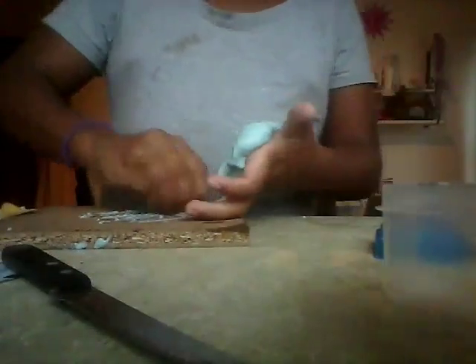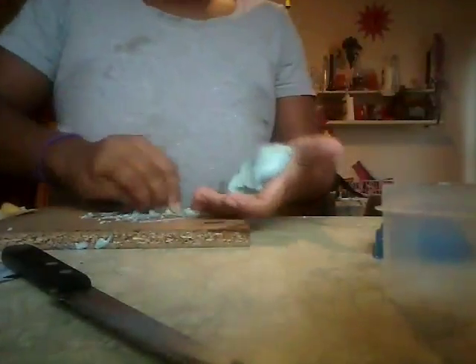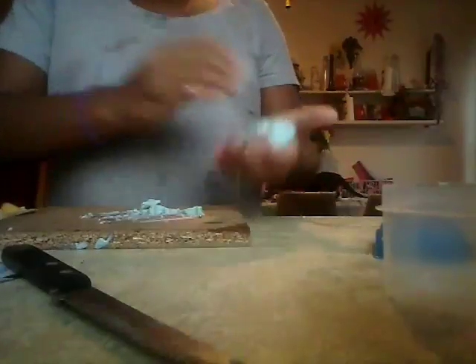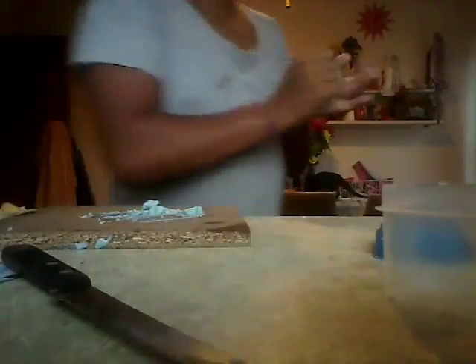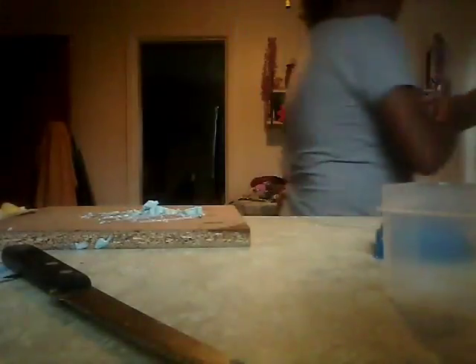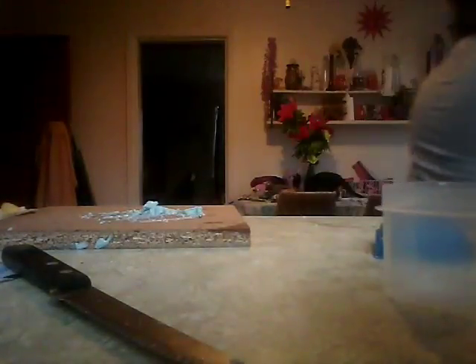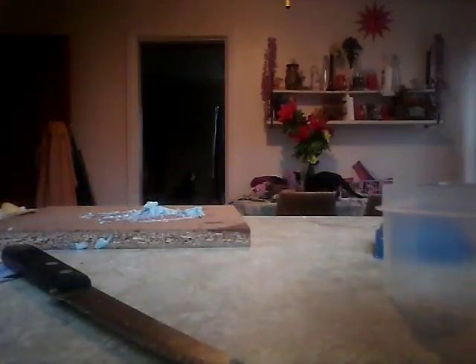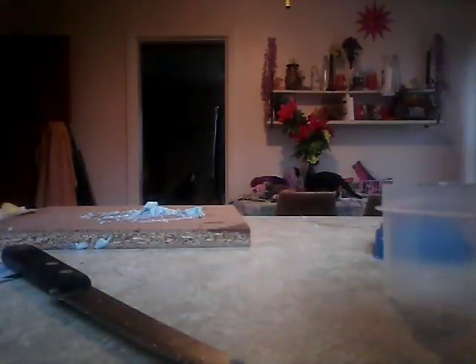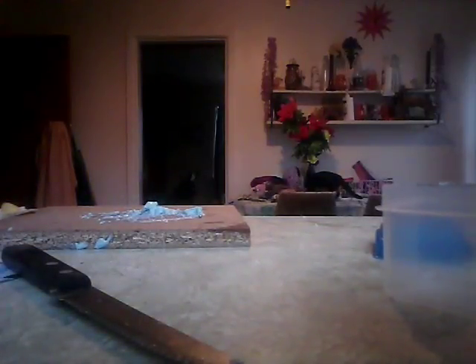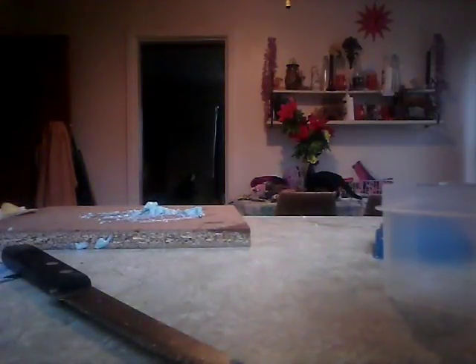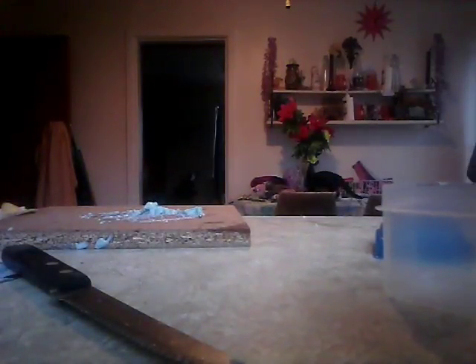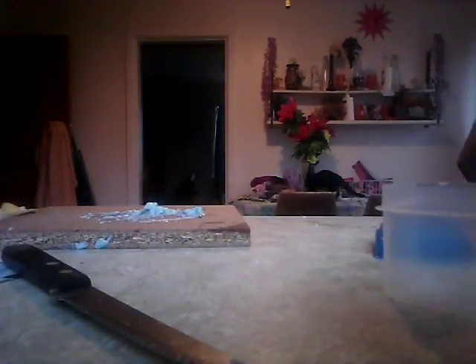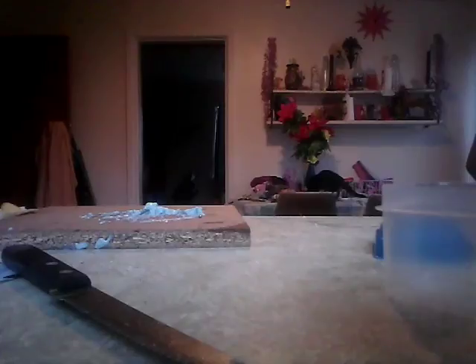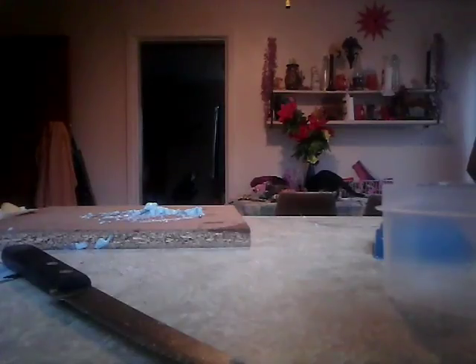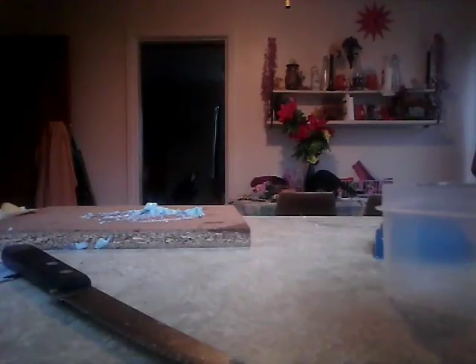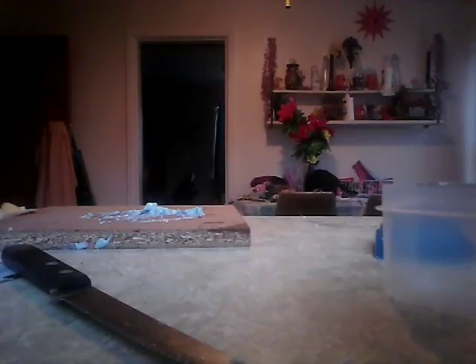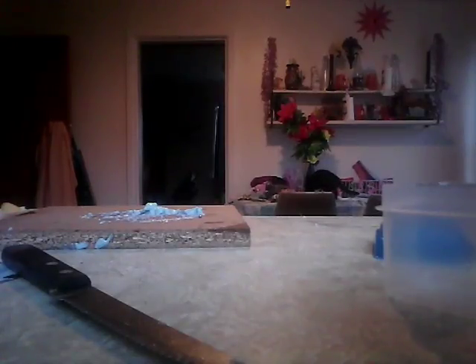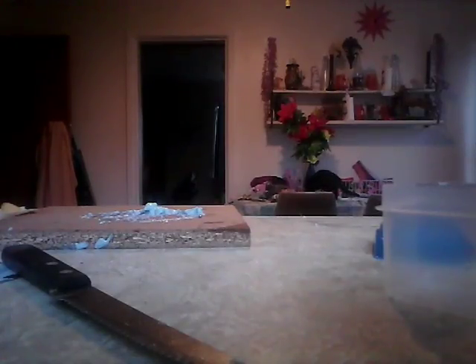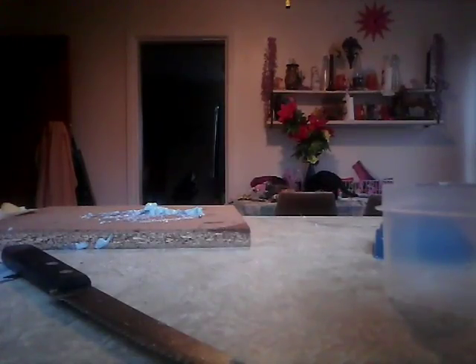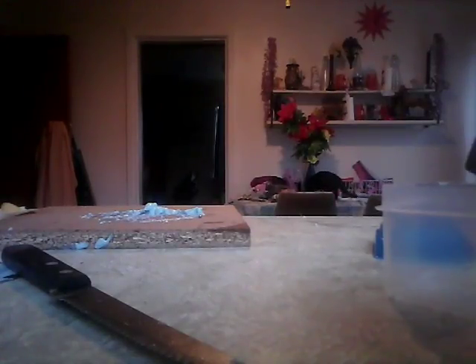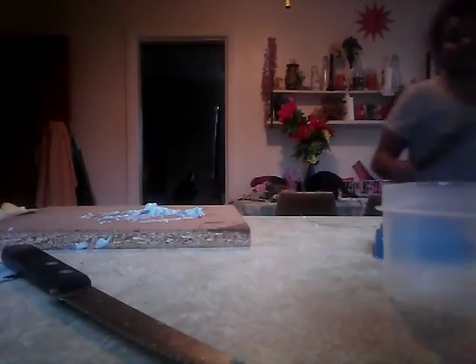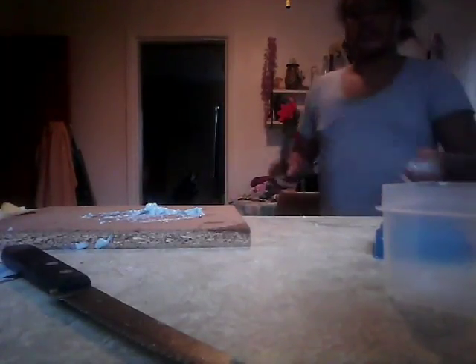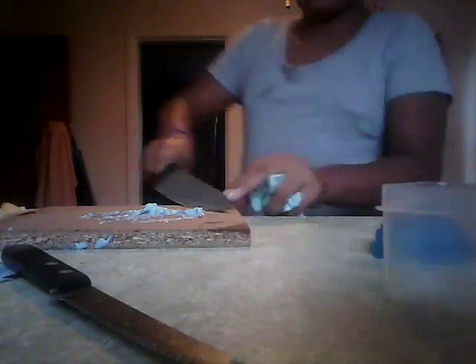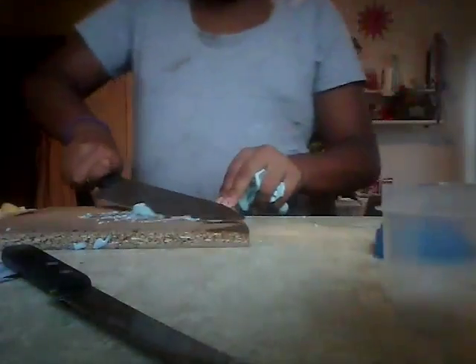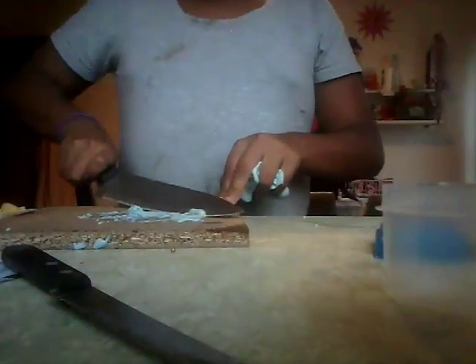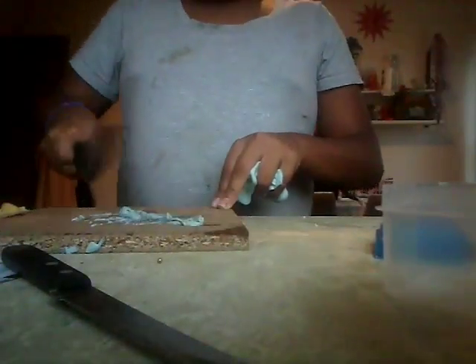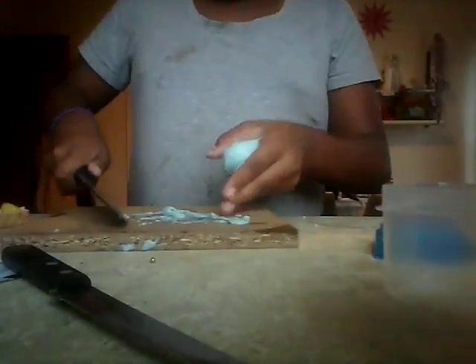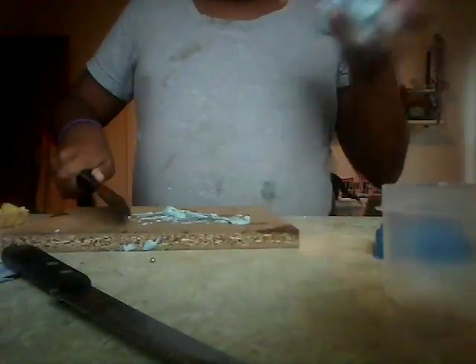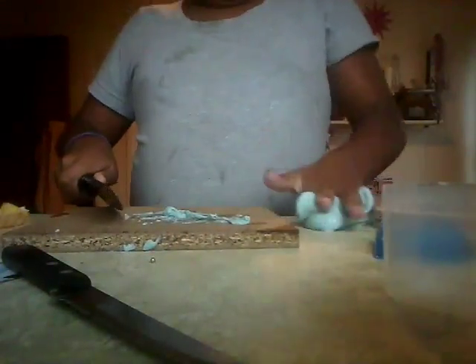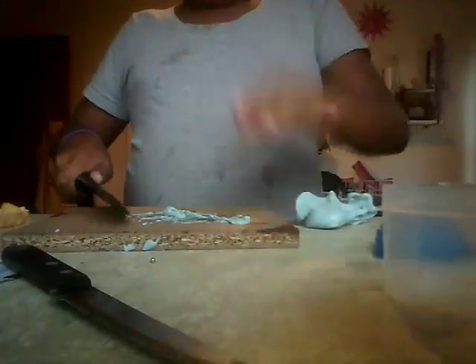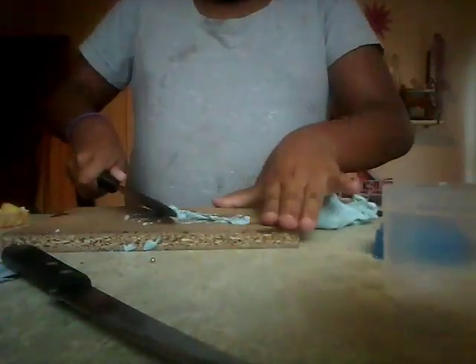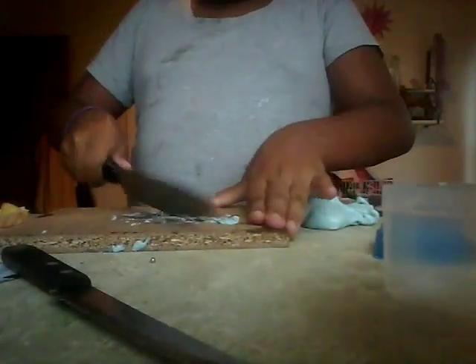Don't stick your slime in the wood, if you didn't already know that. I've got to save my slime.